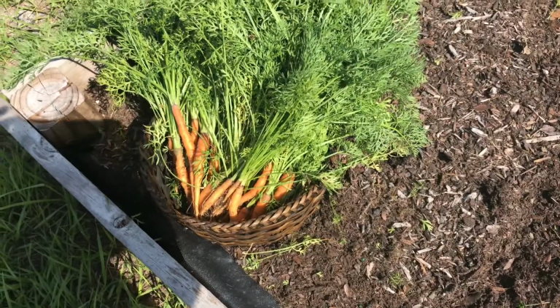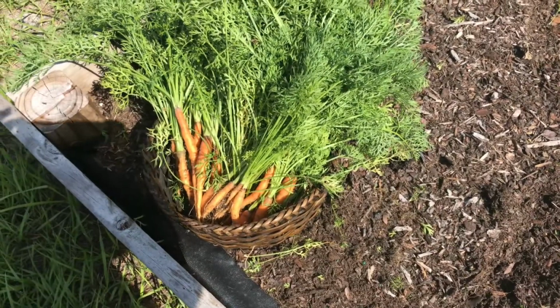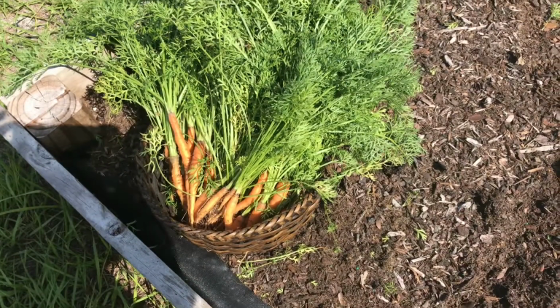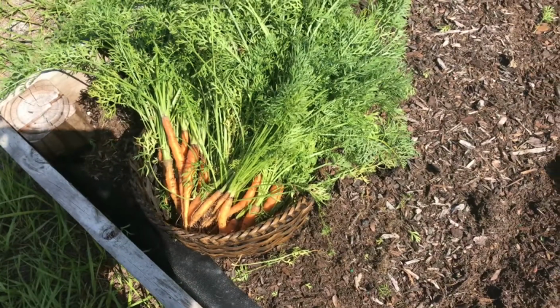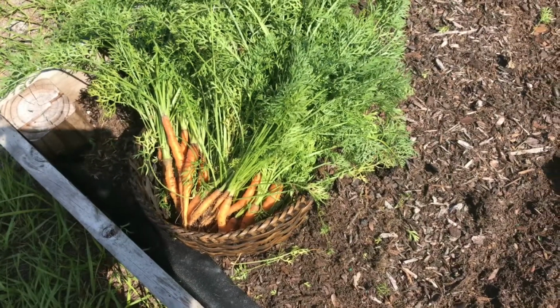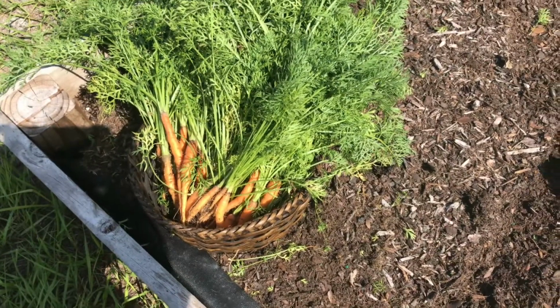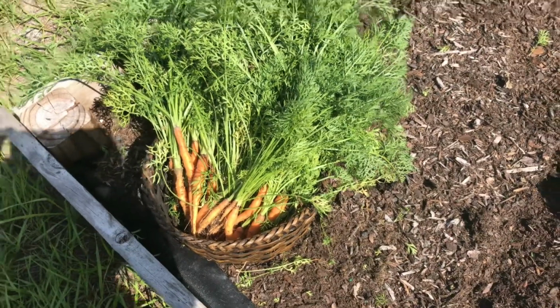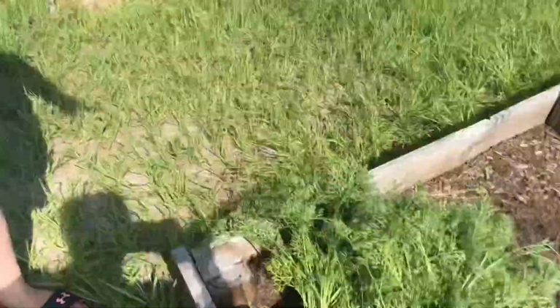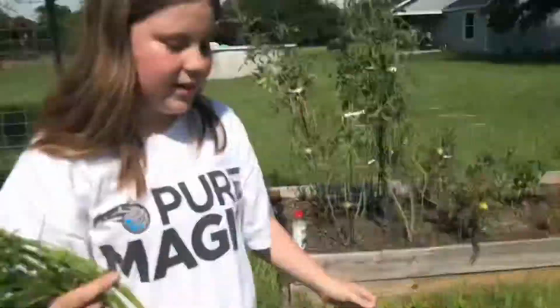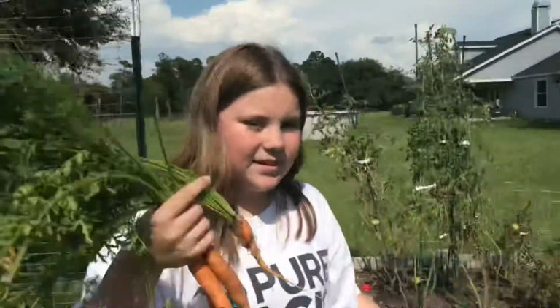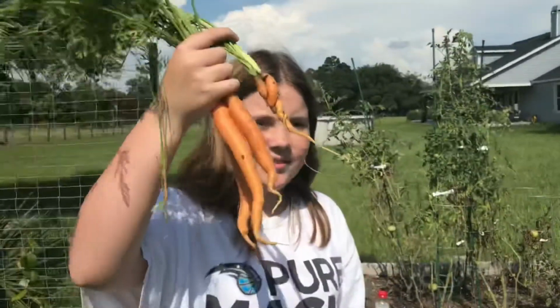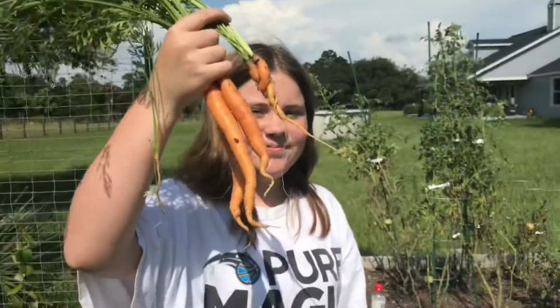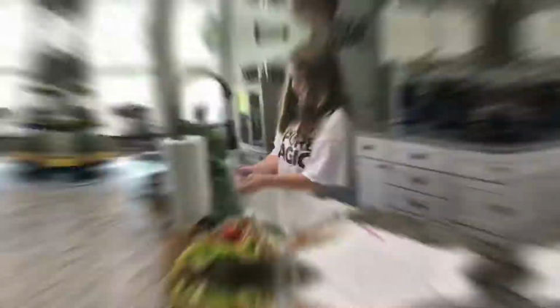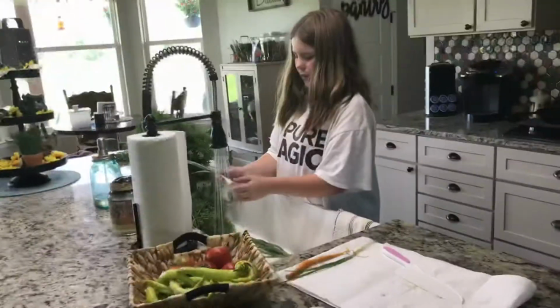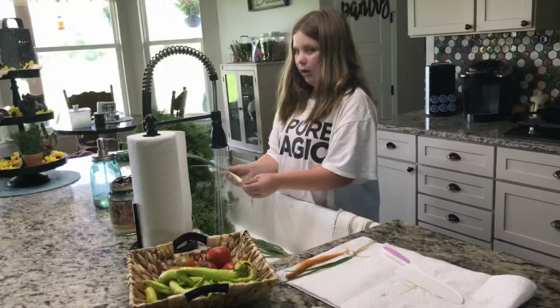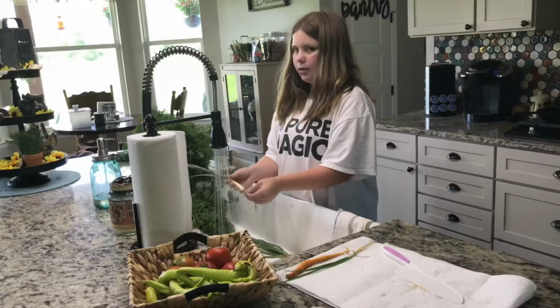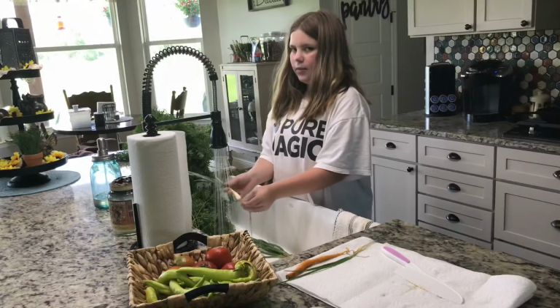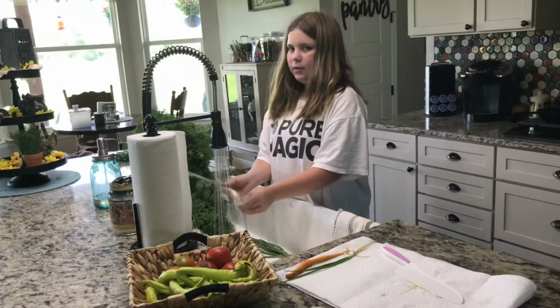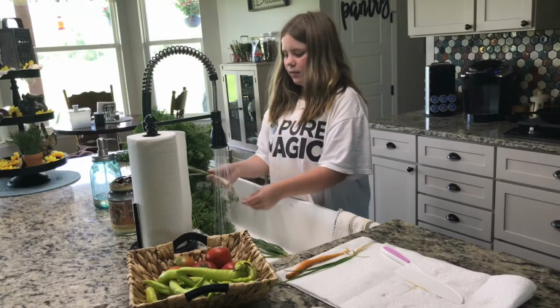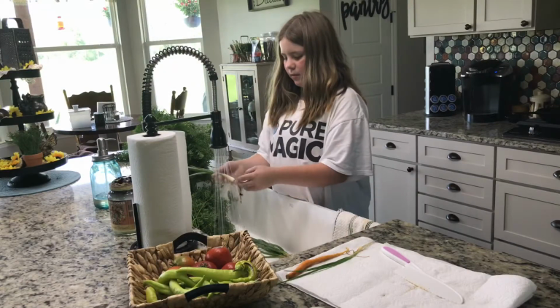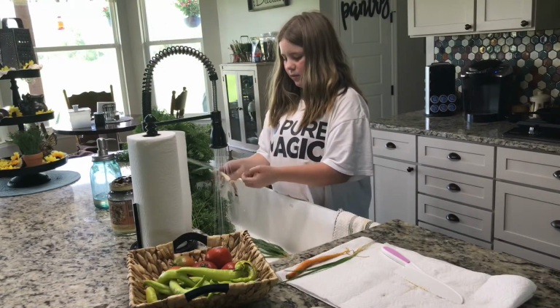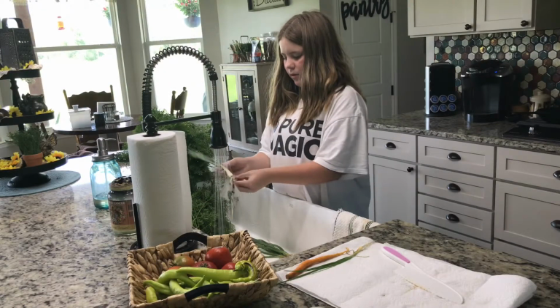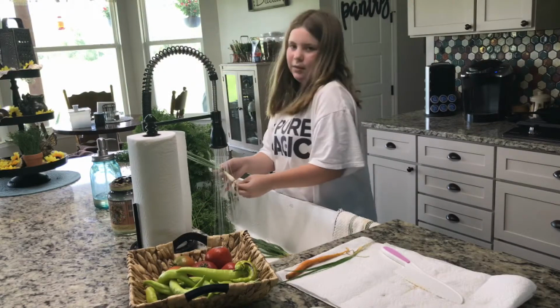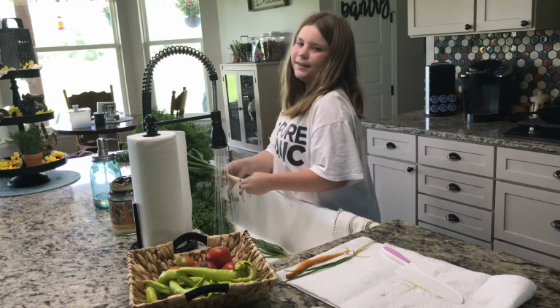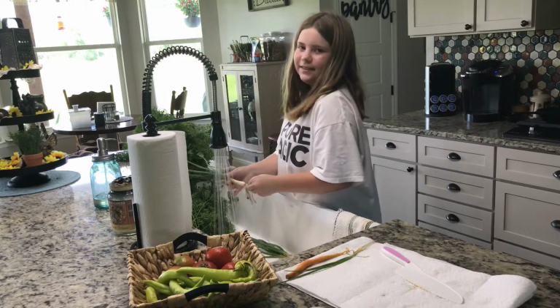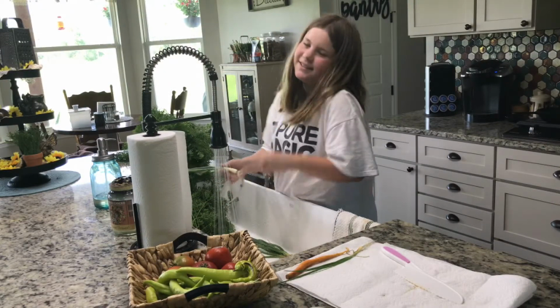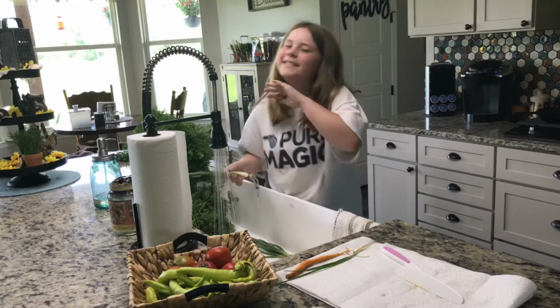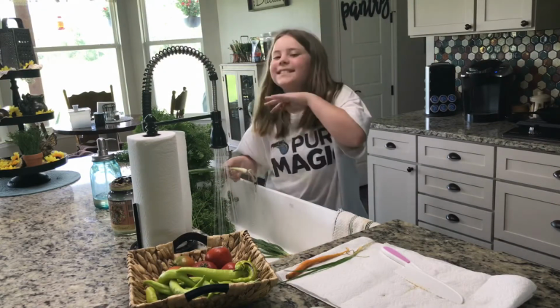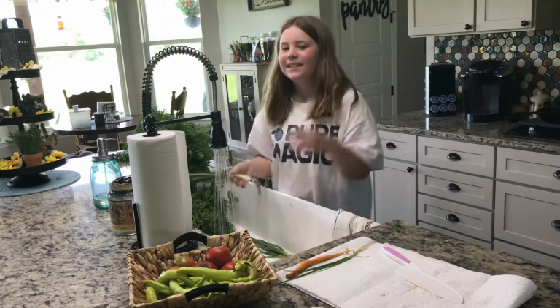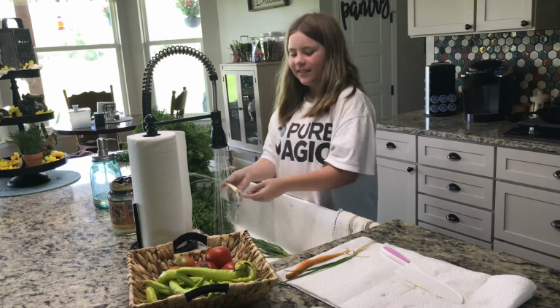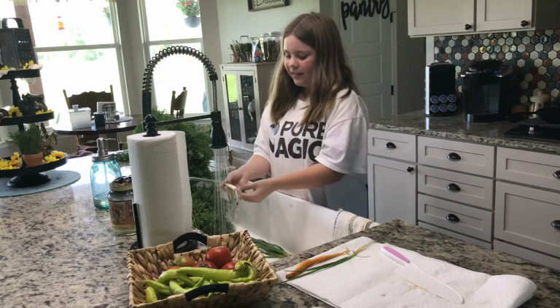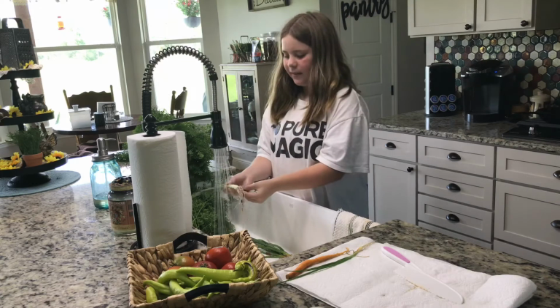So guess what we're having for supper tonight? Carrots! Yay! Do I need a top or something? No. Excuse me. Don't worry about the onions right now. It's just carrots.